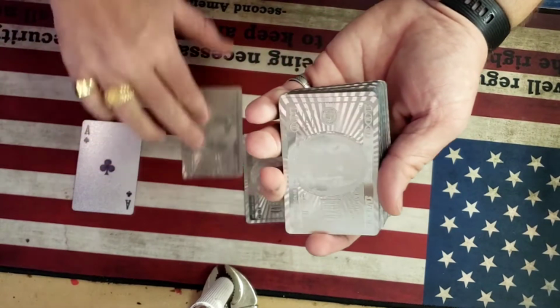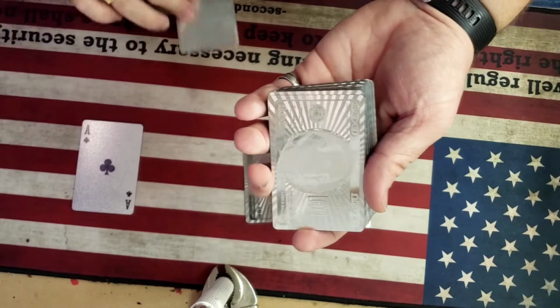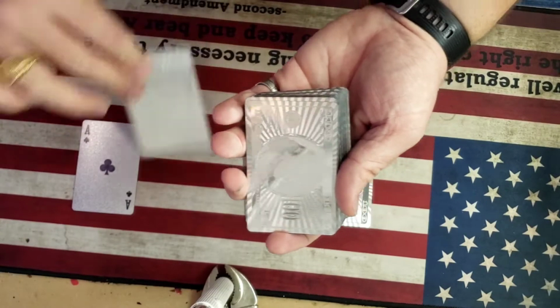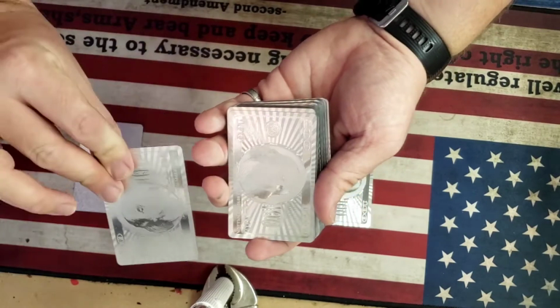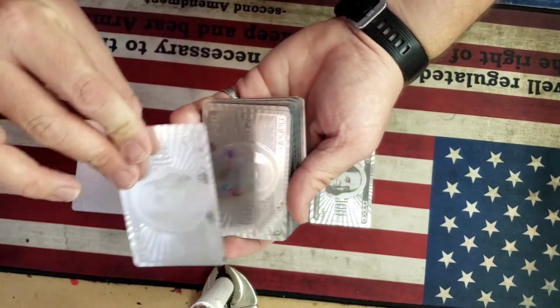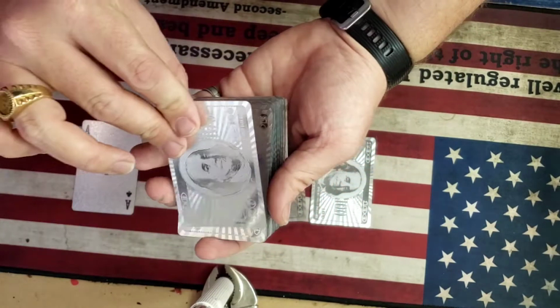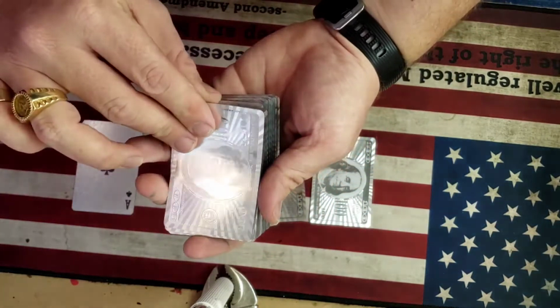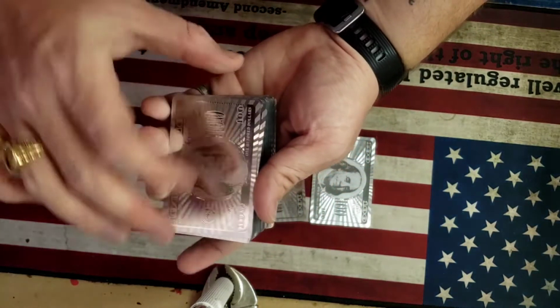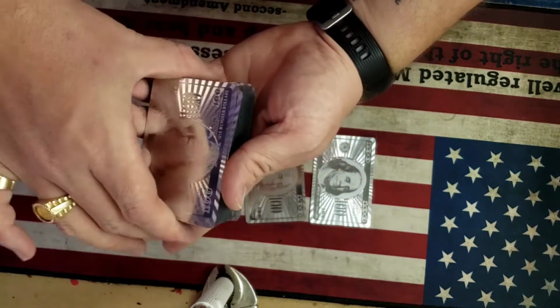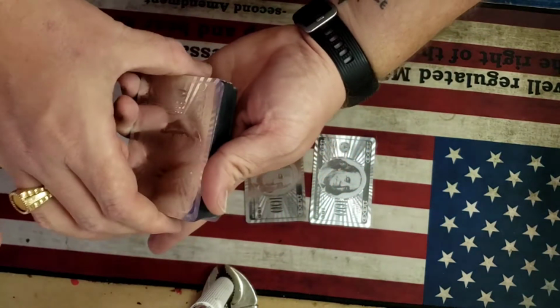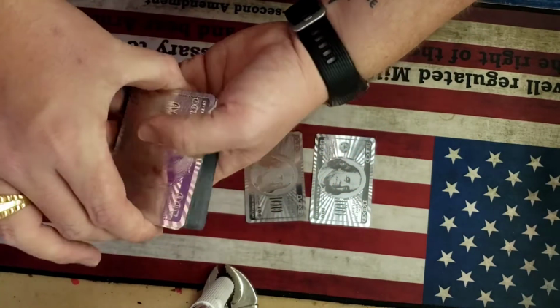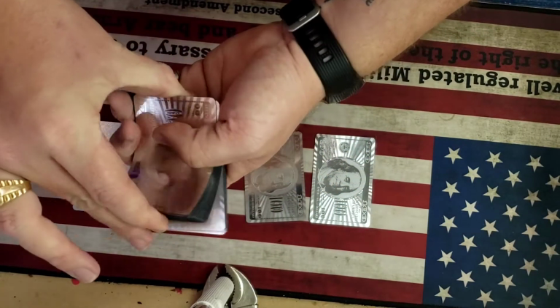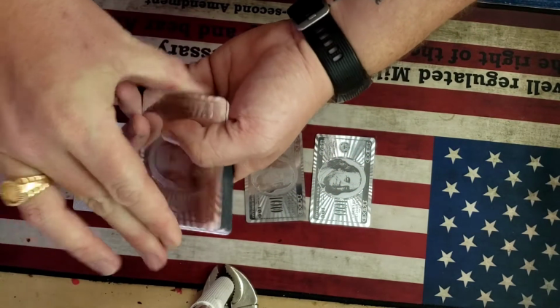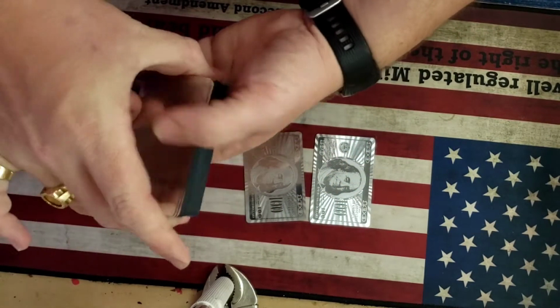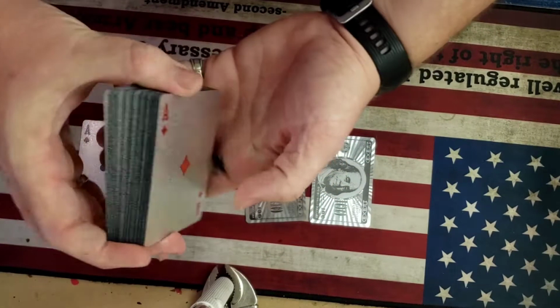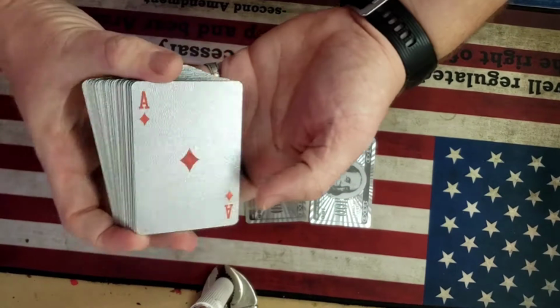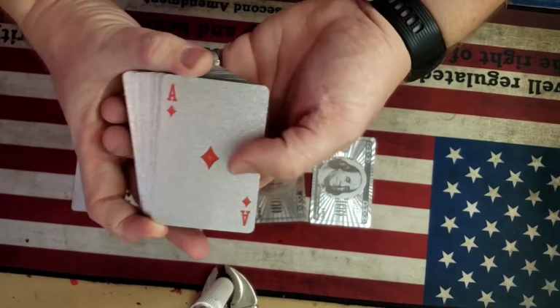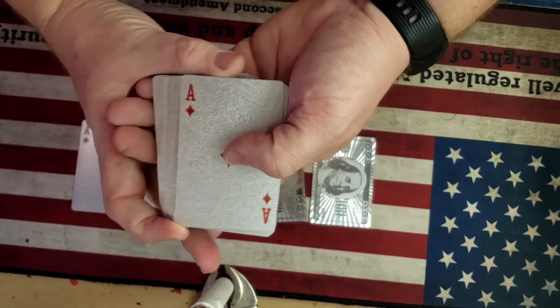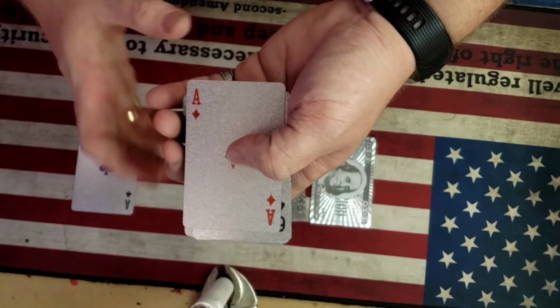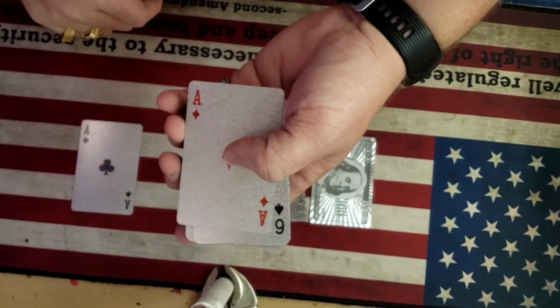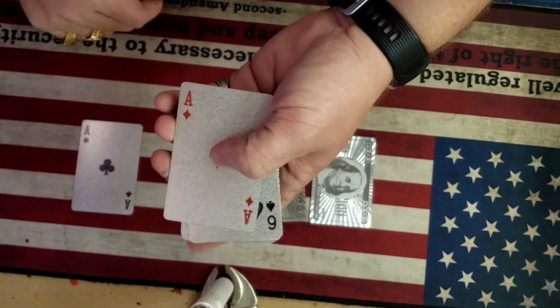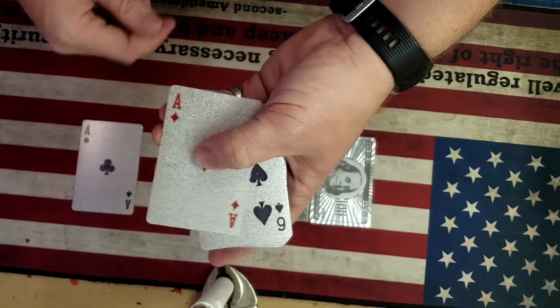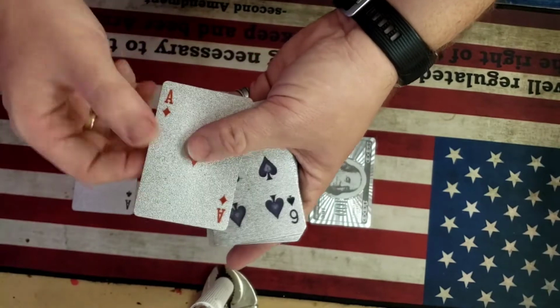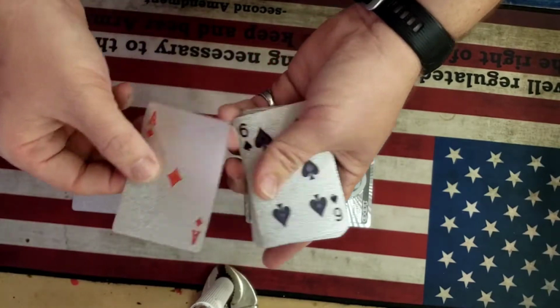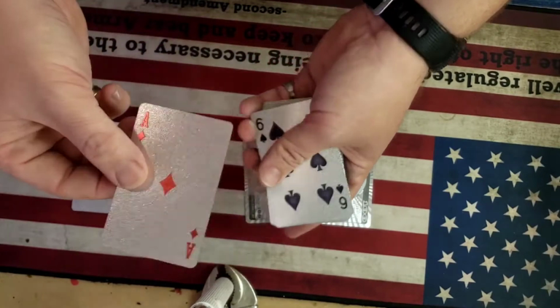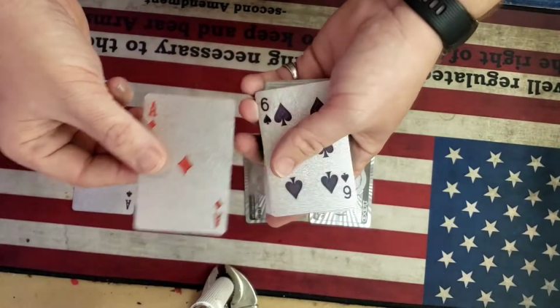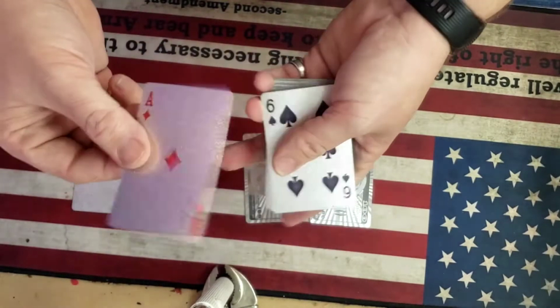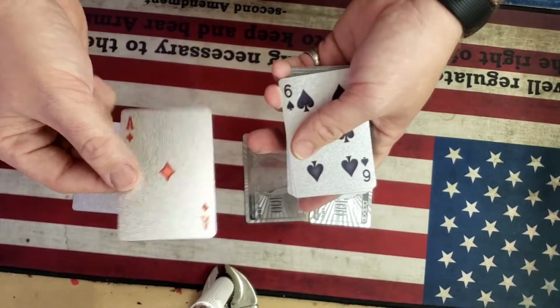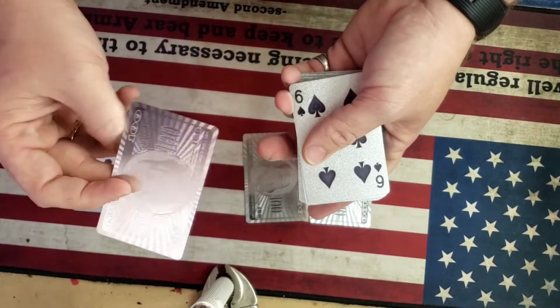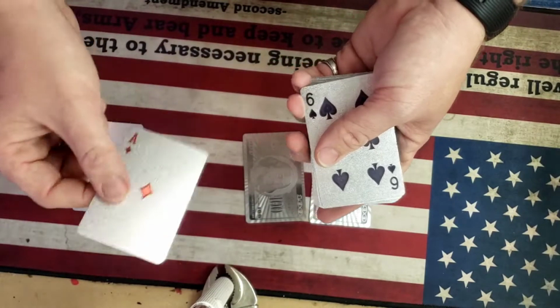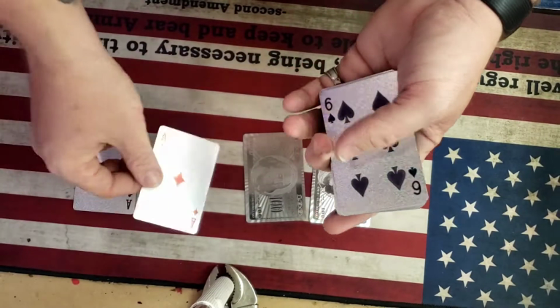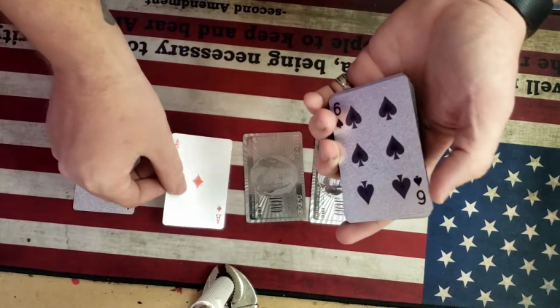Now the second ace — we're going to place it on top of the pack. Give it a little shuffle. And lo and behold, it jumps to the bottom of the pack.